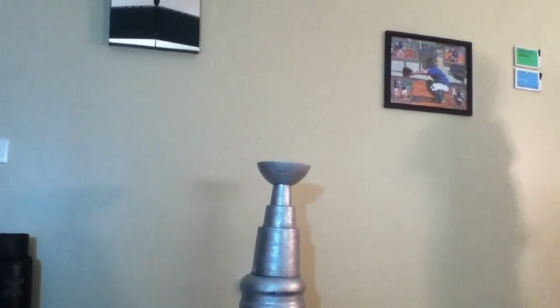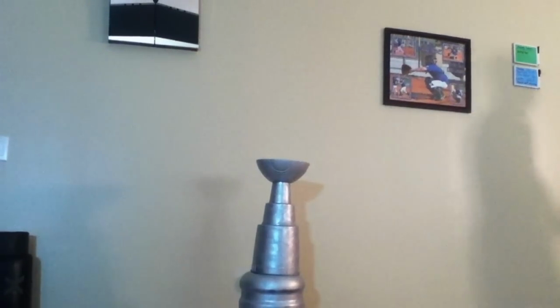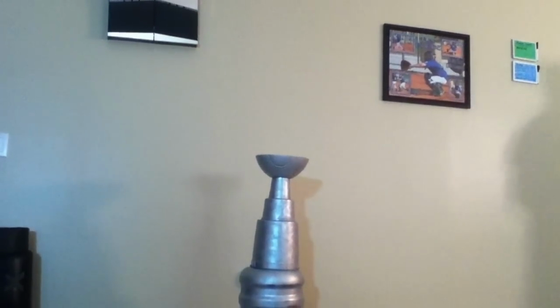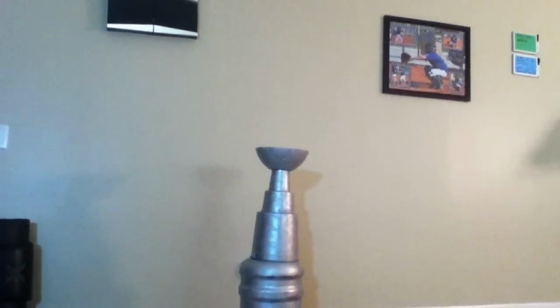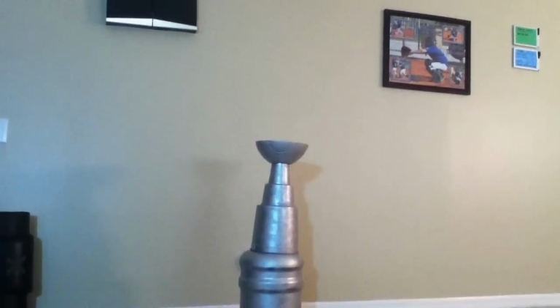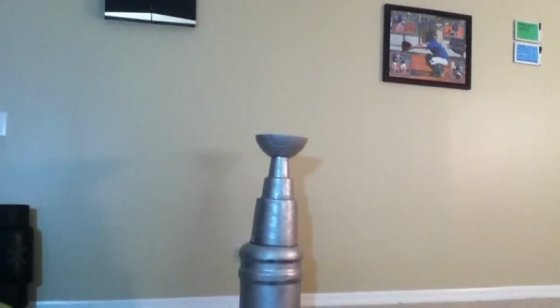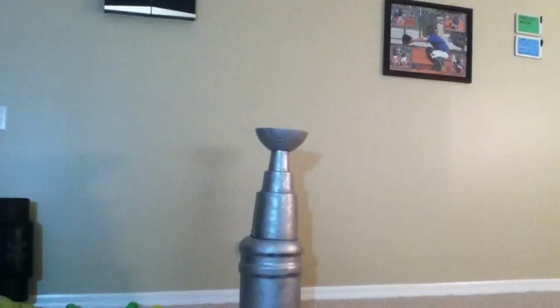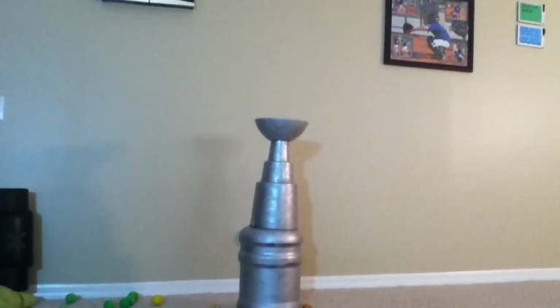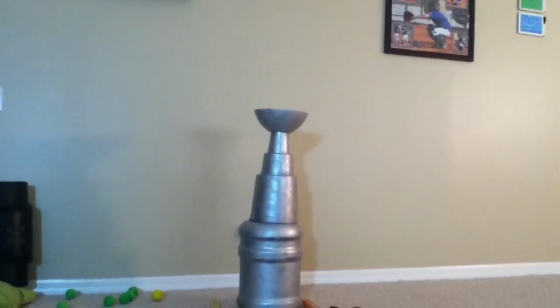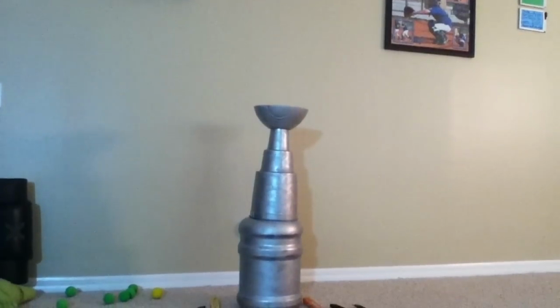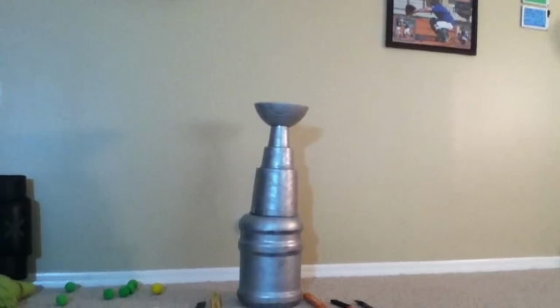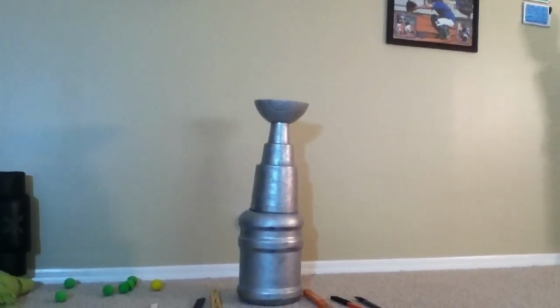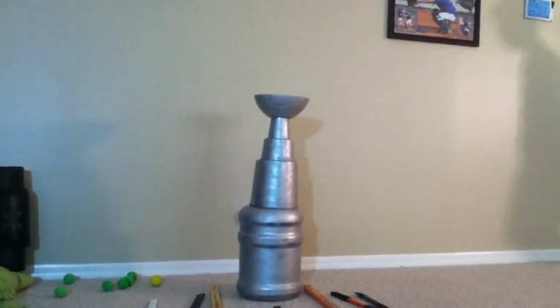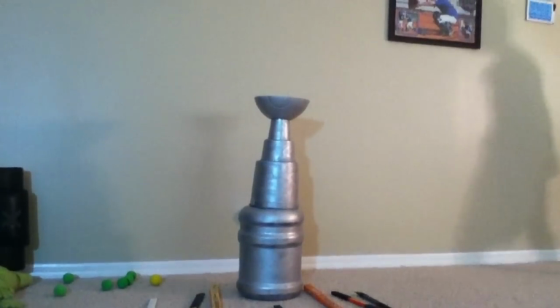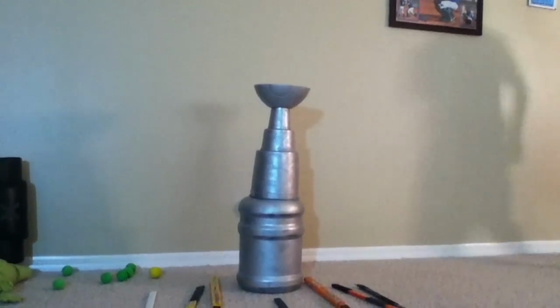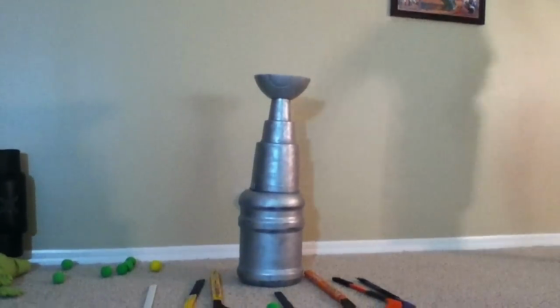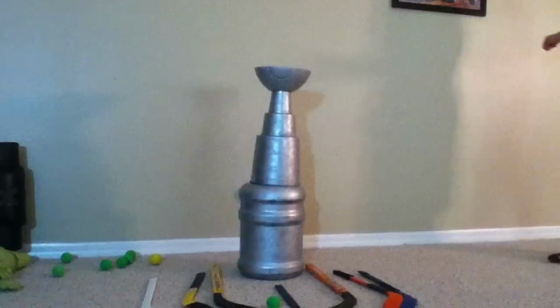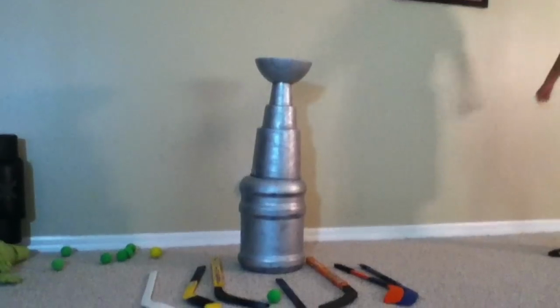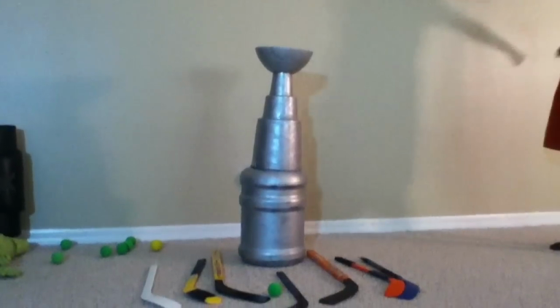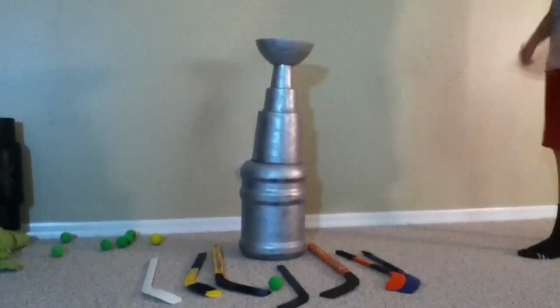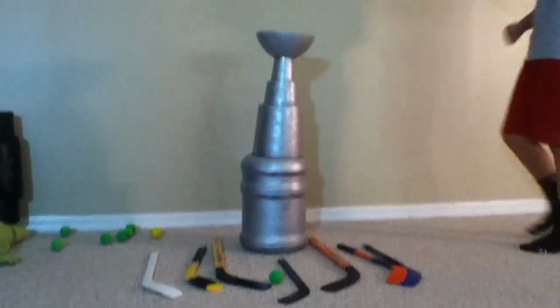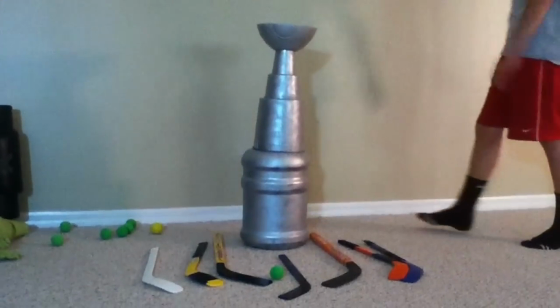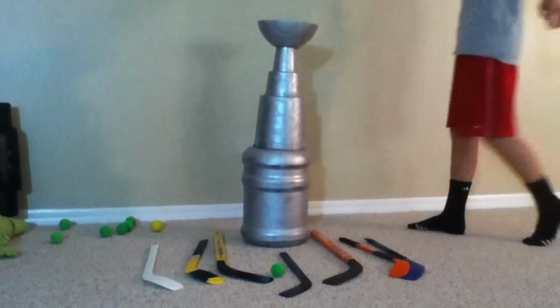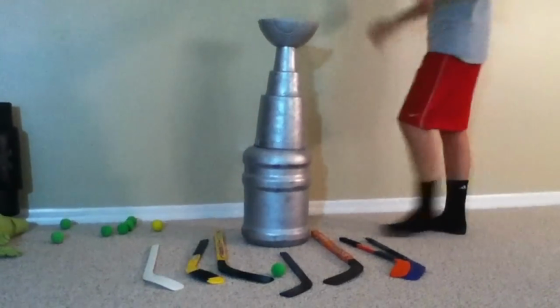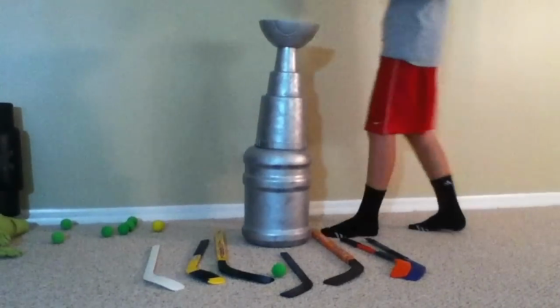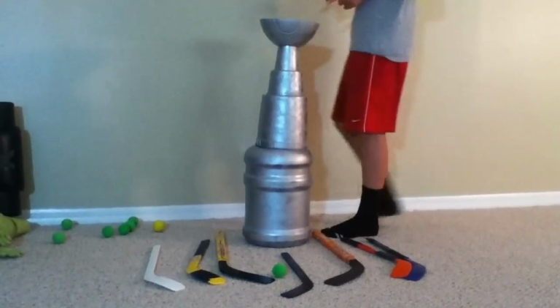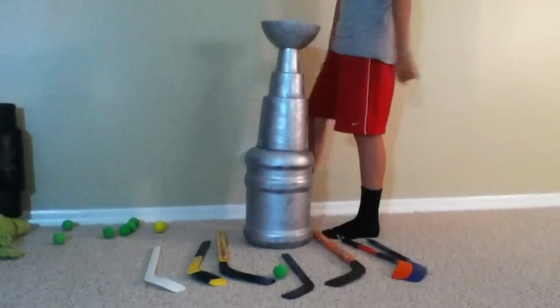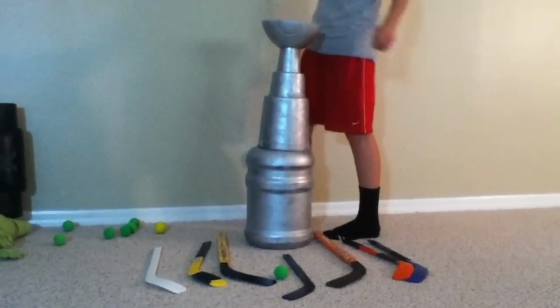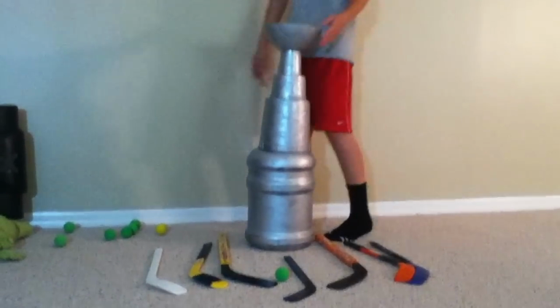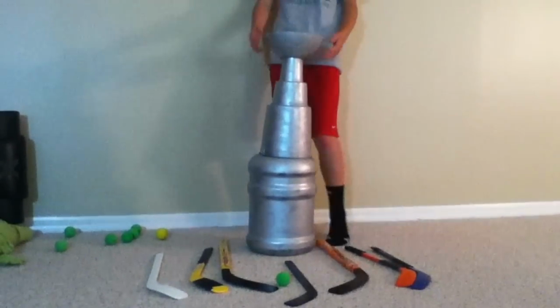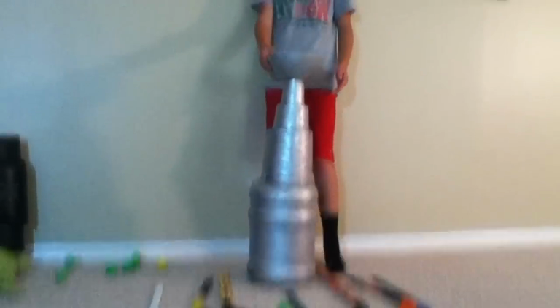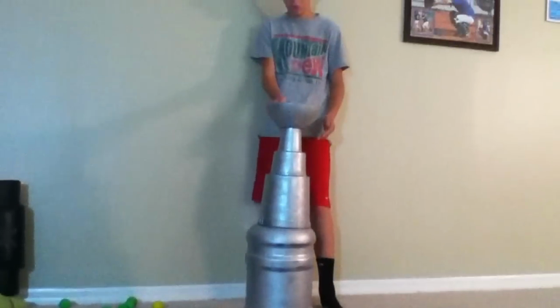Hello everyone and welcome to our Stanley Cup how-to video. Take a good look at our Stanley Cup with all the sticks surrounding it quite nicely.